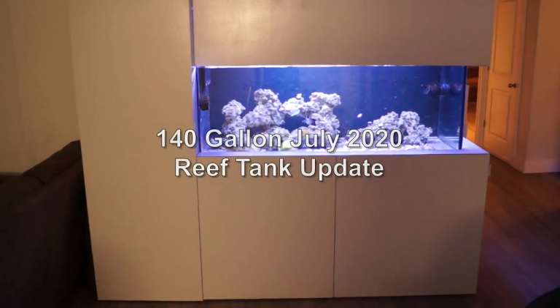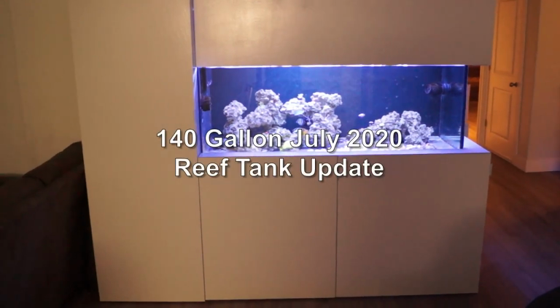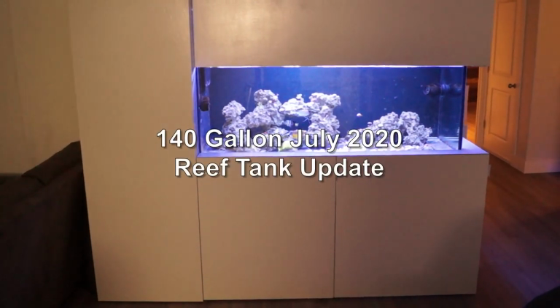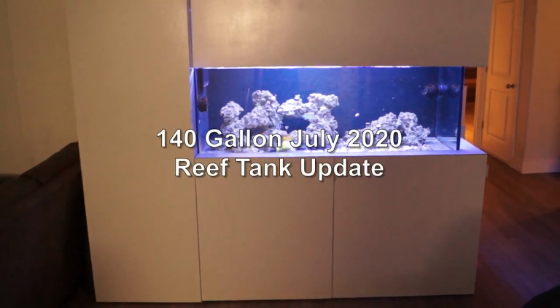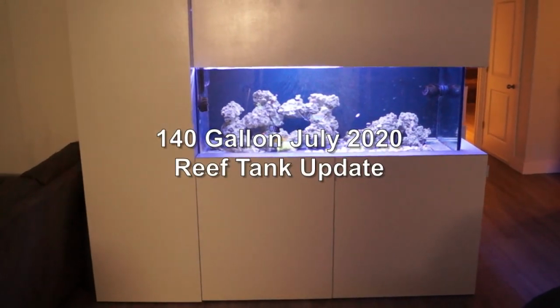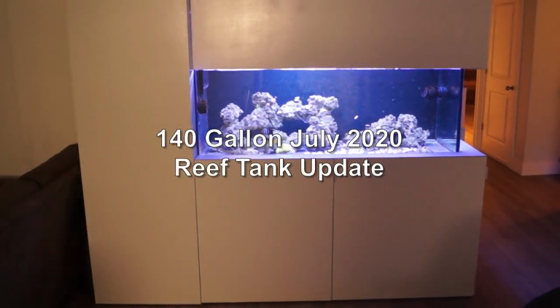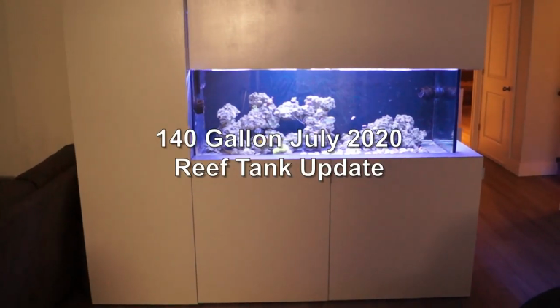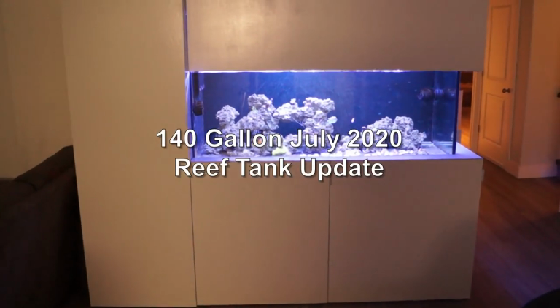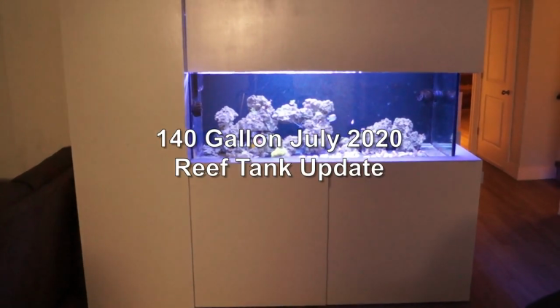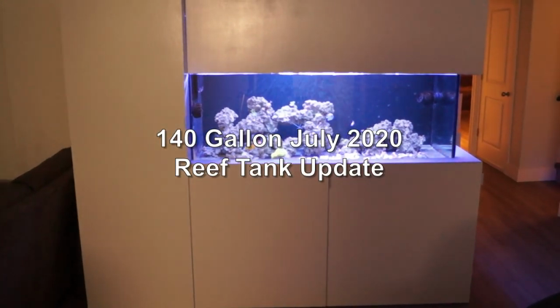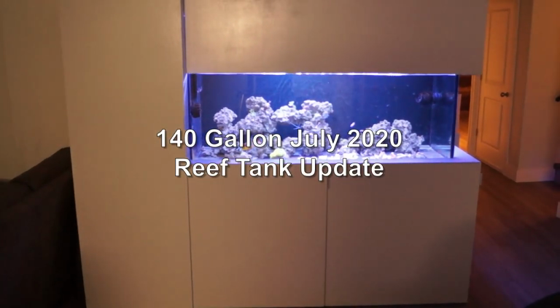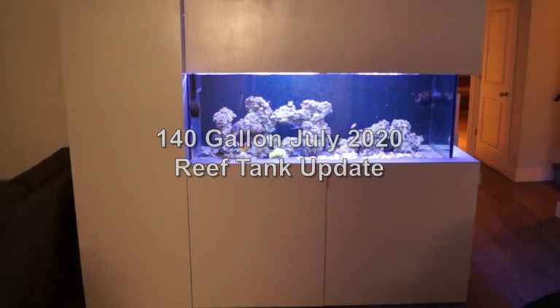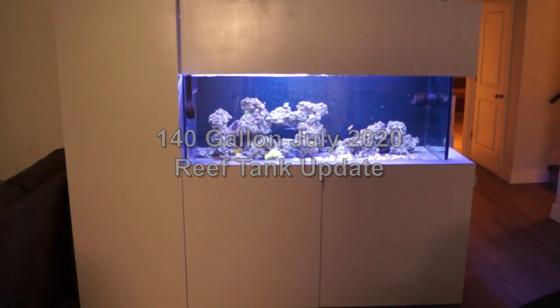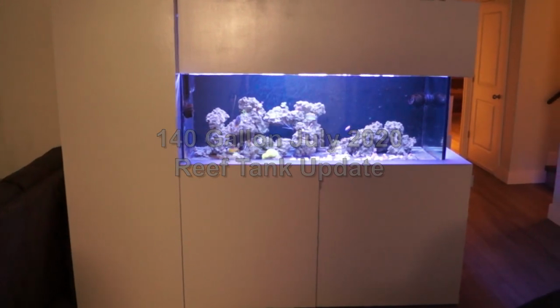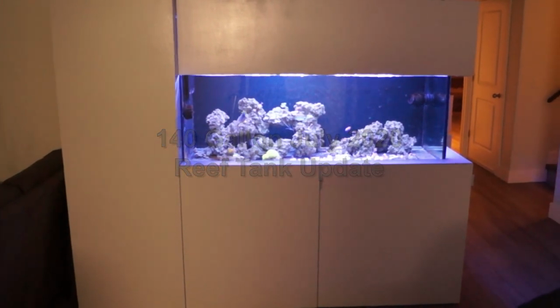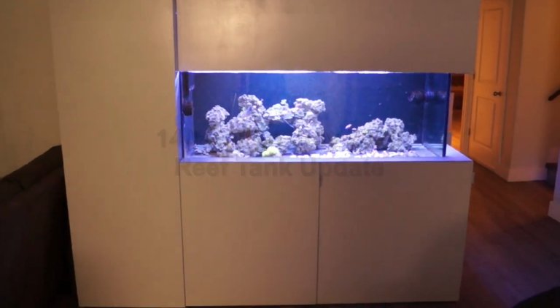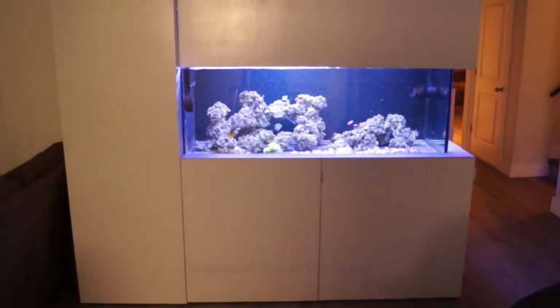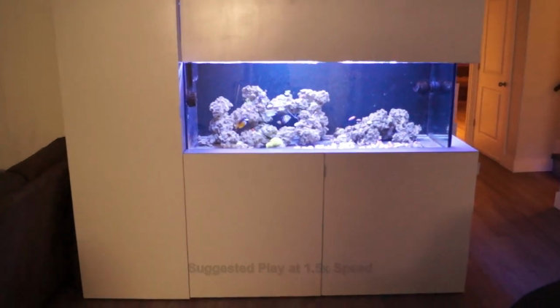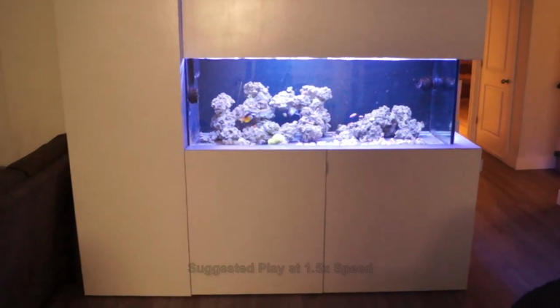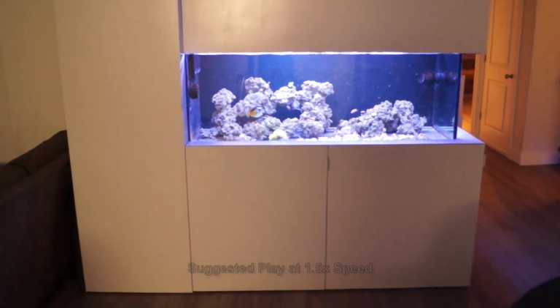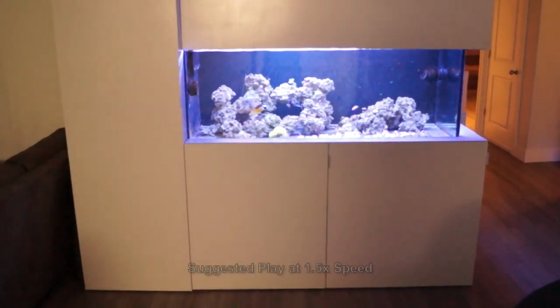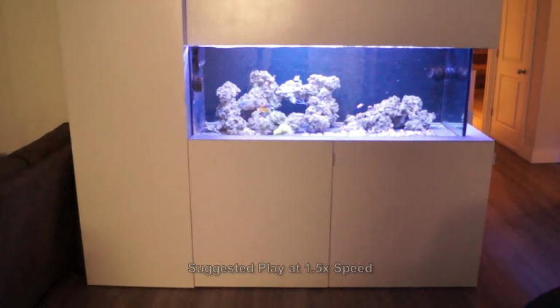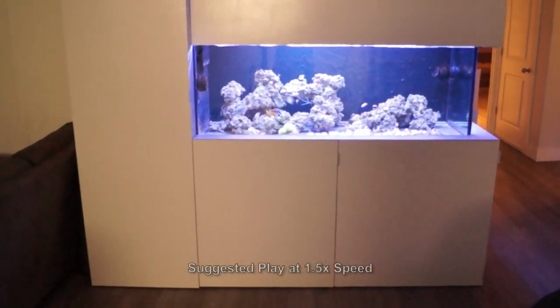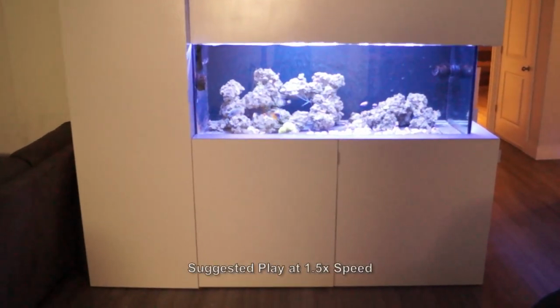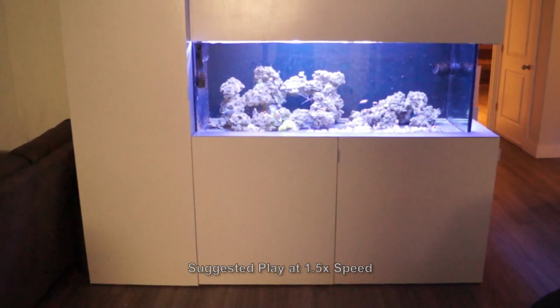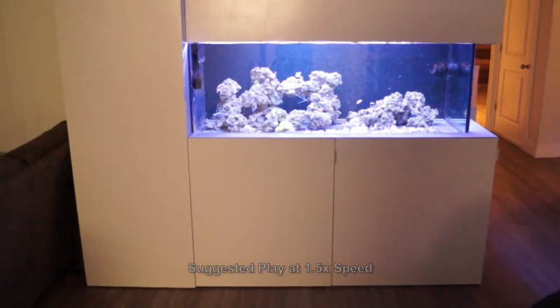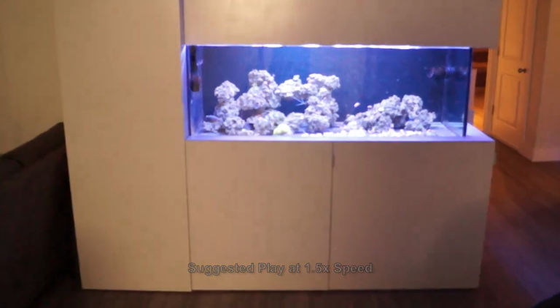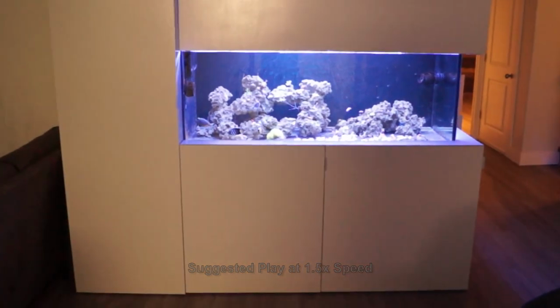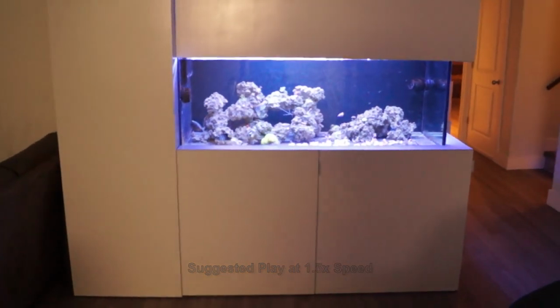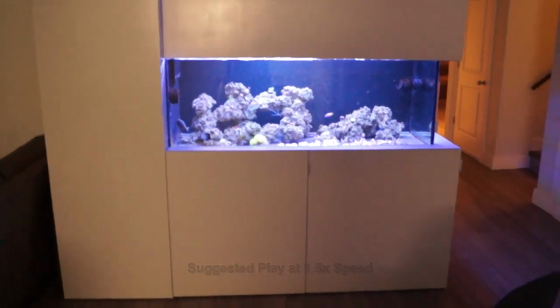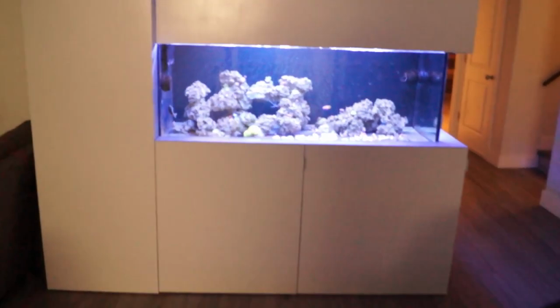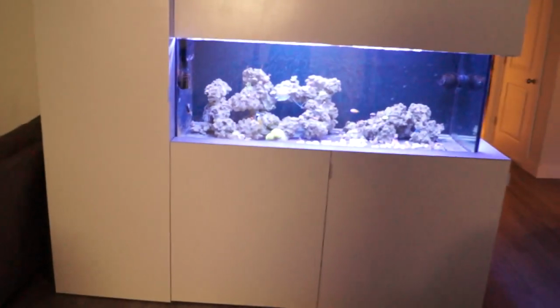Welcome back to the July 2020 Ricketts Reef 140 build update. Everything's chugging along pretty good with a few changes. We'll start with the filtration.